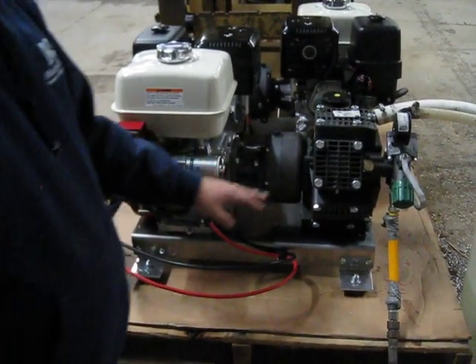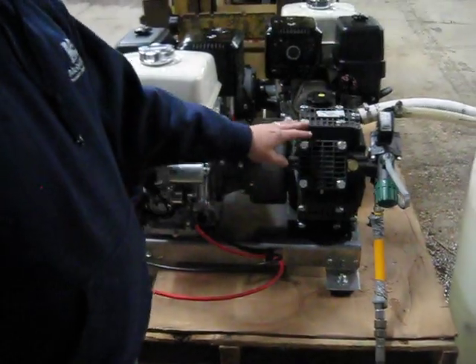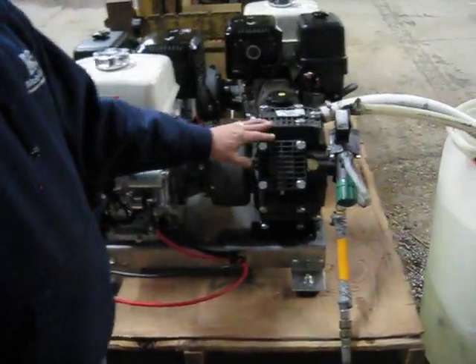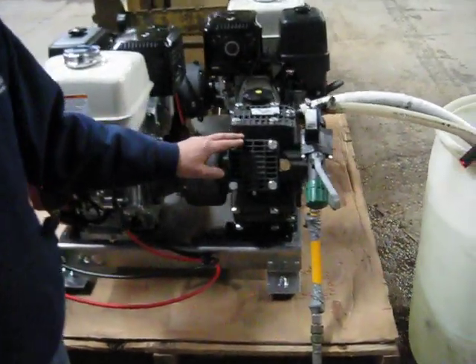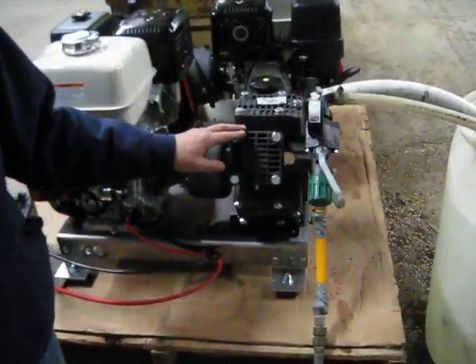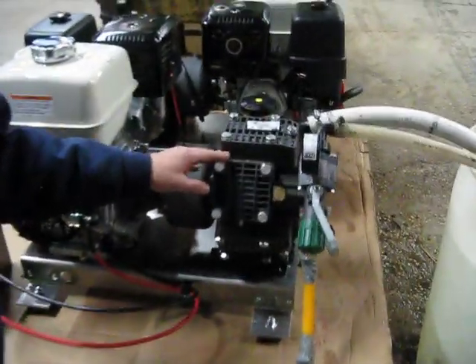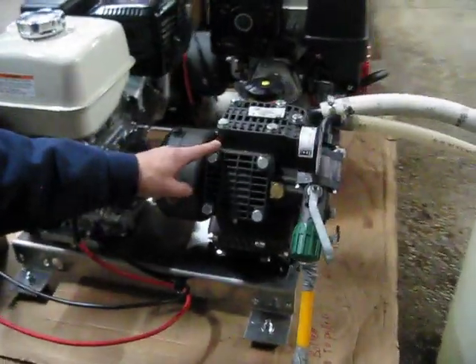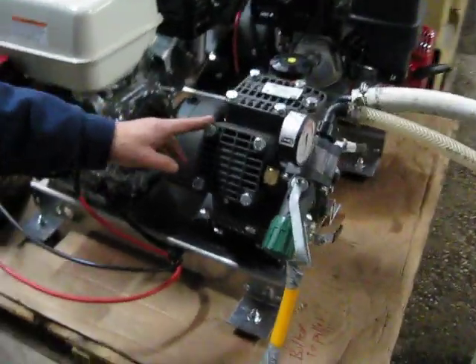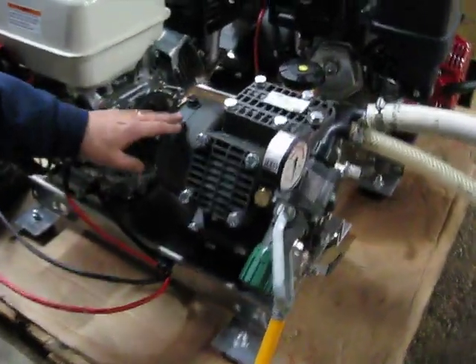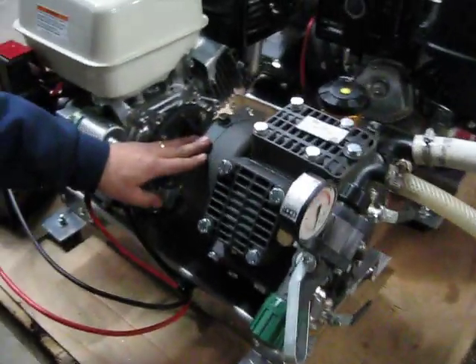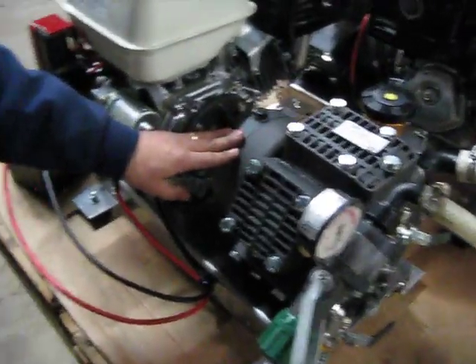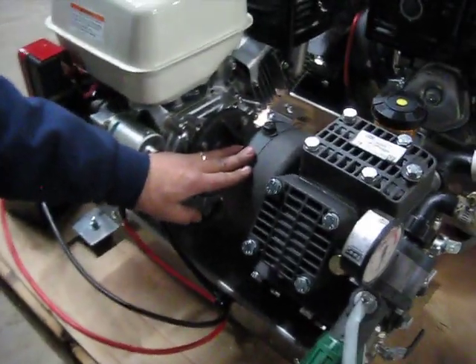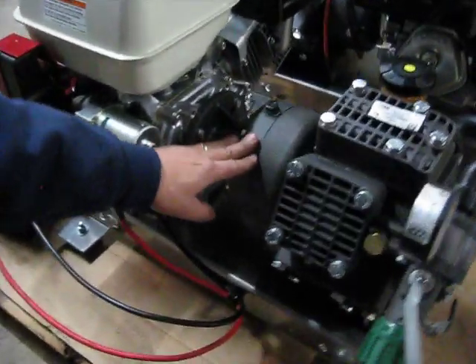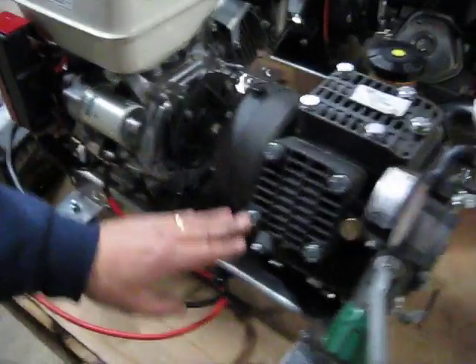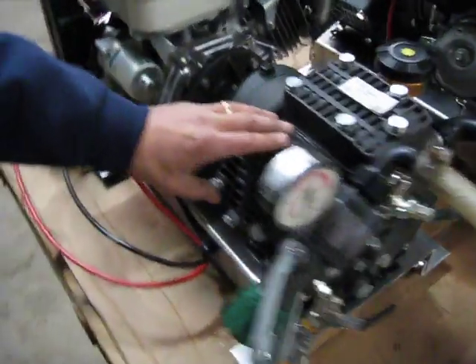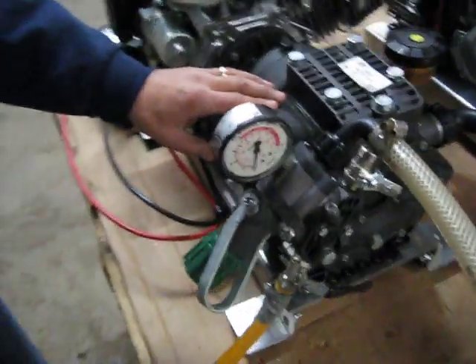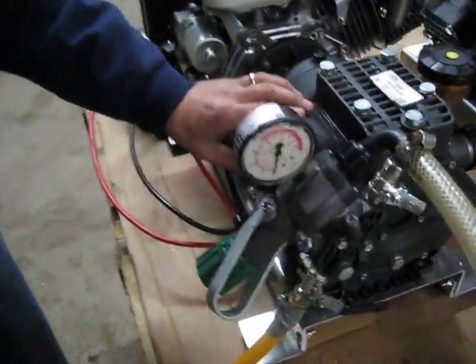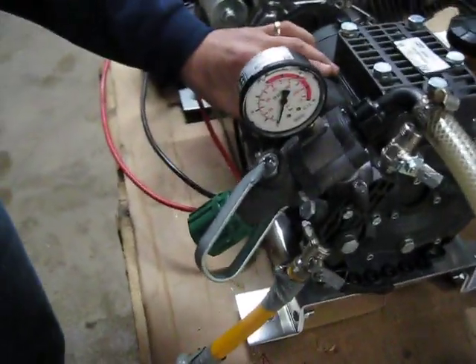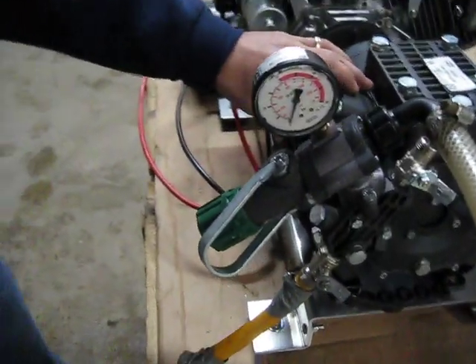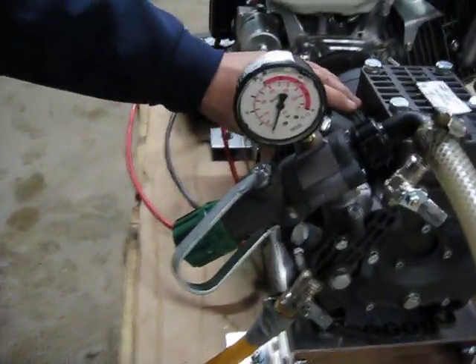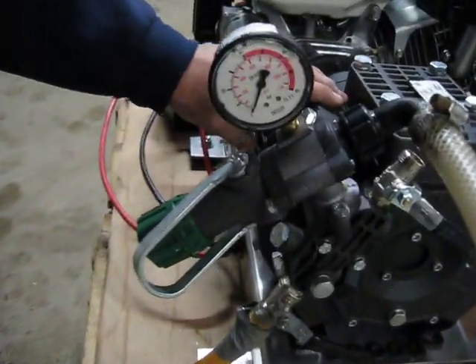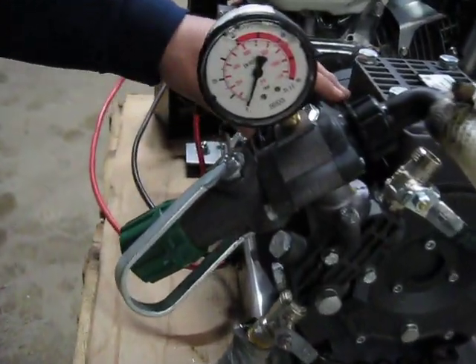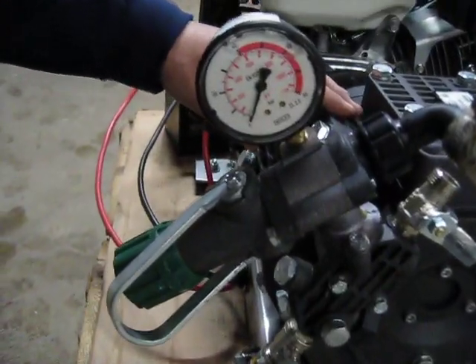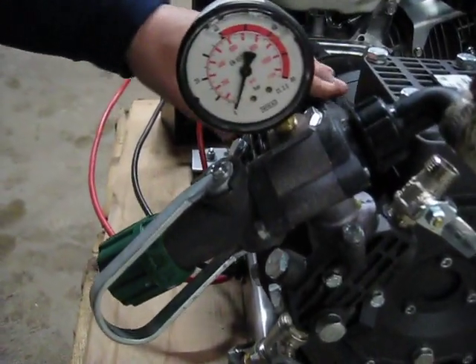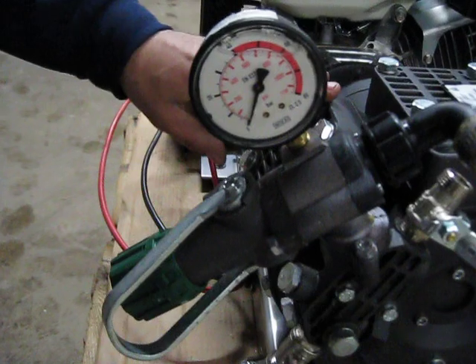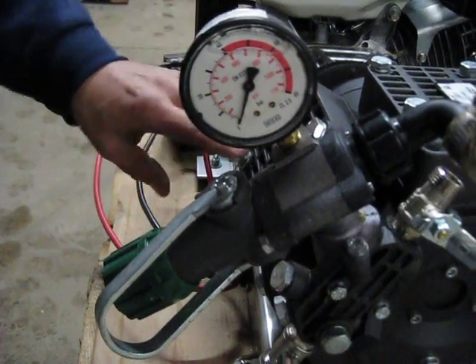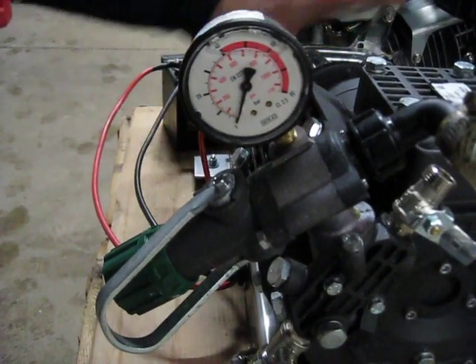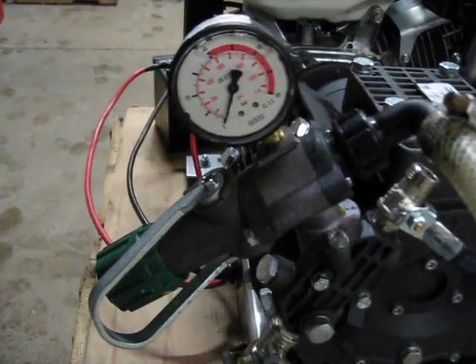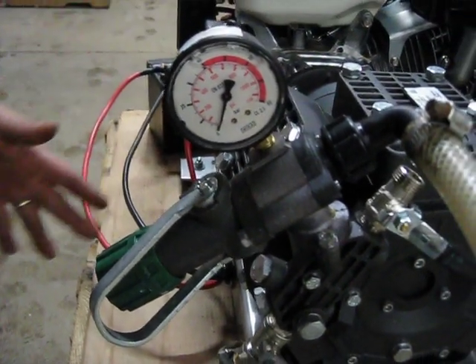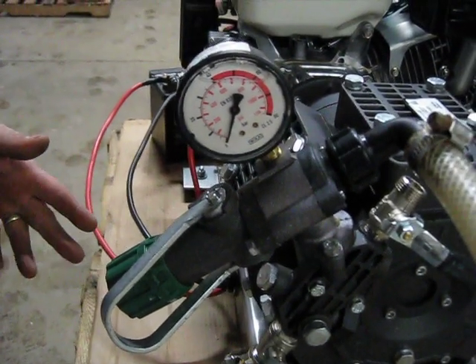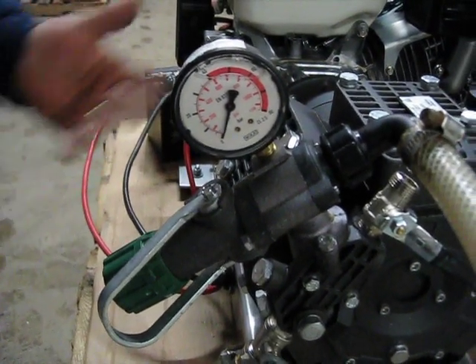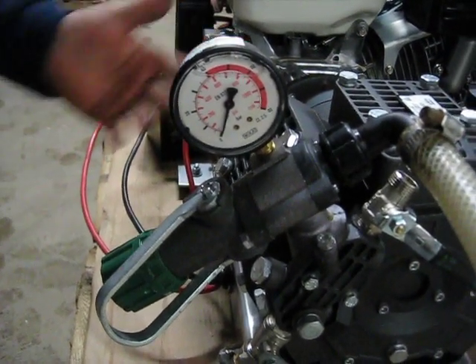We have a Kappa series UDOR pump with a gear reduction drive. This is a diaphragm-driven pump, which is similar to what you see with the 12-volt systems, just in a much larger capacity.